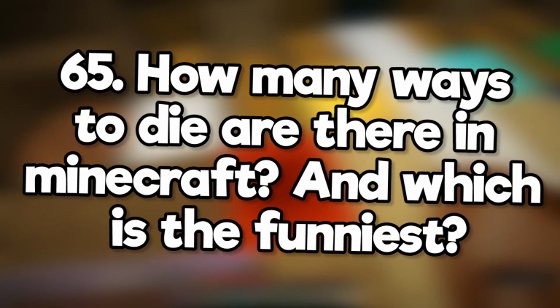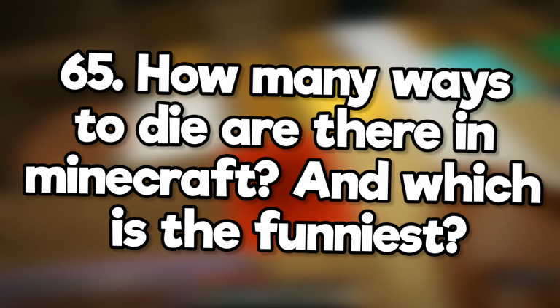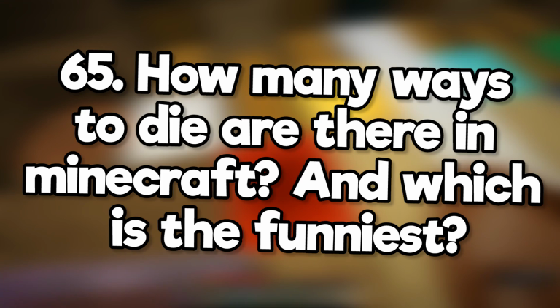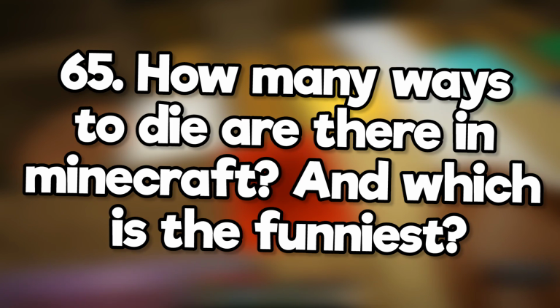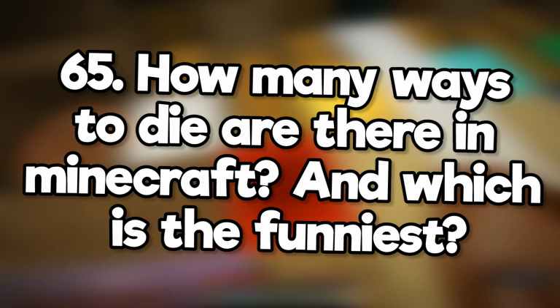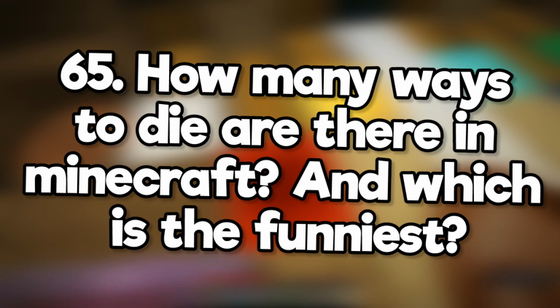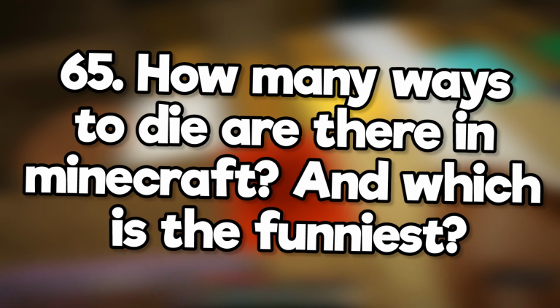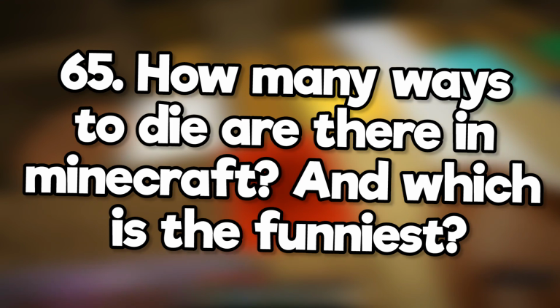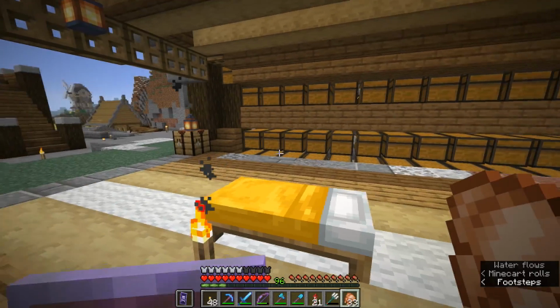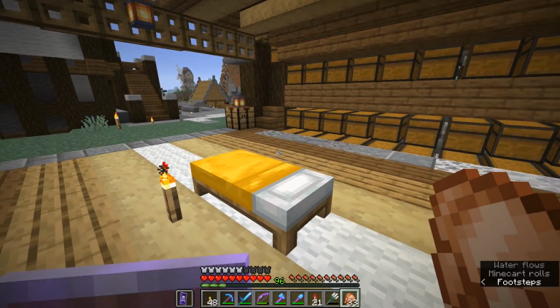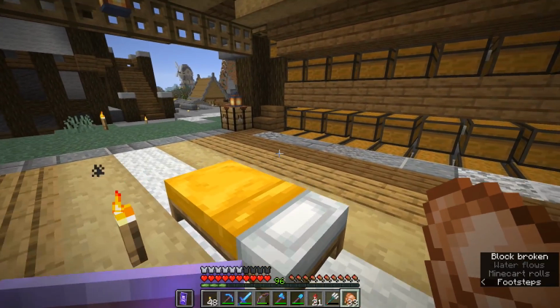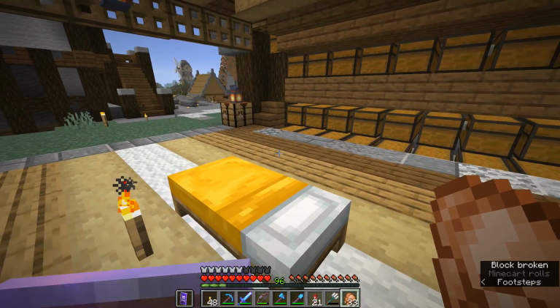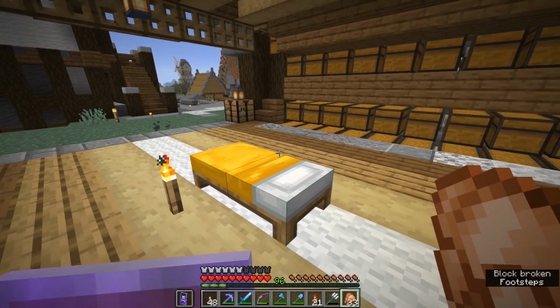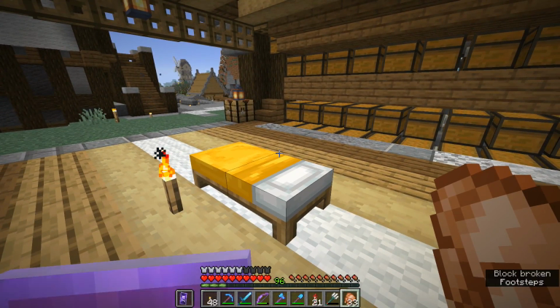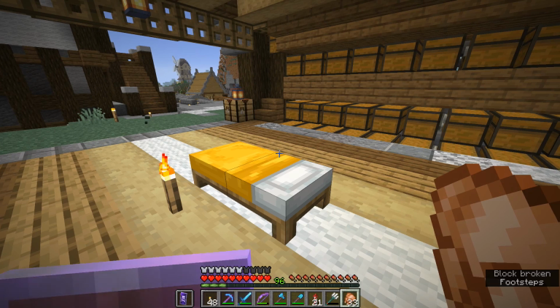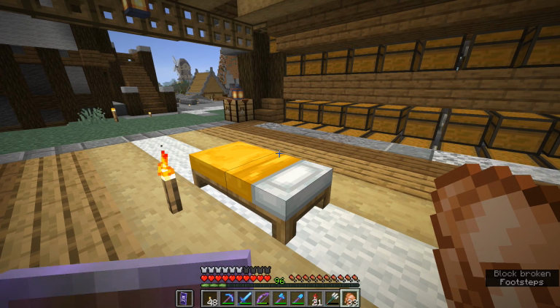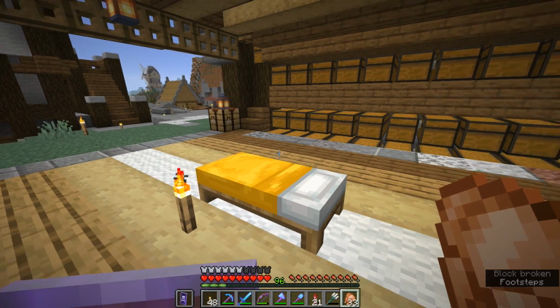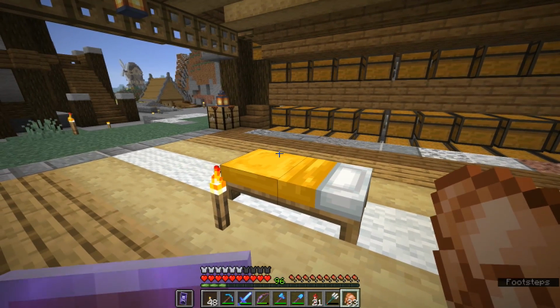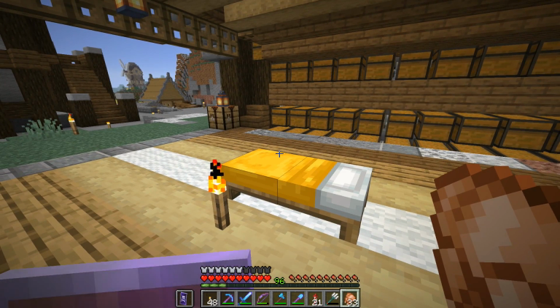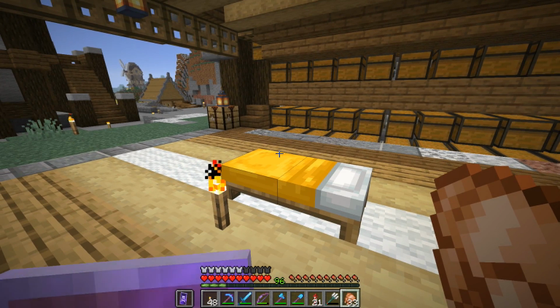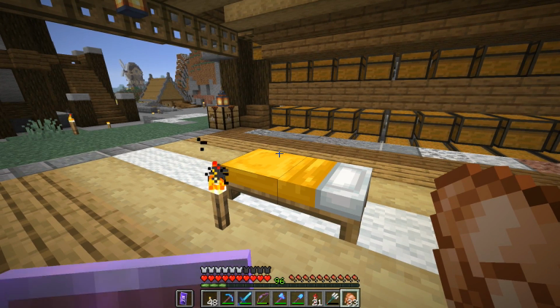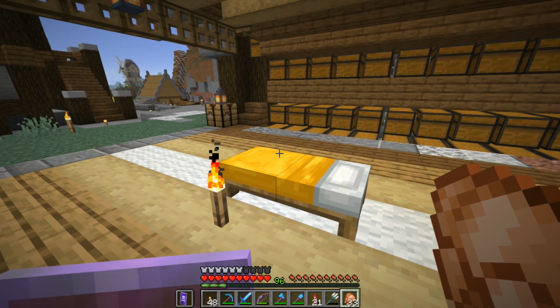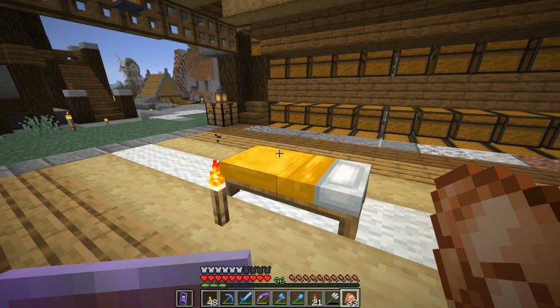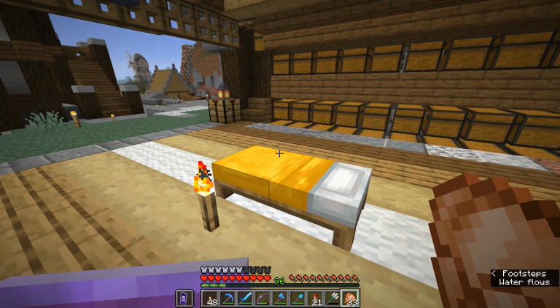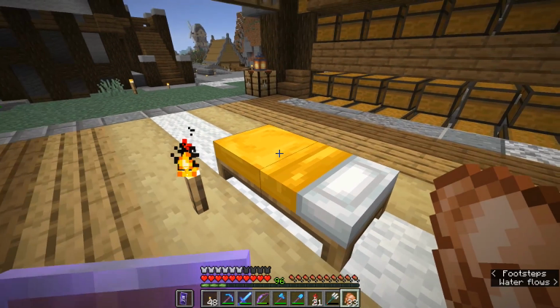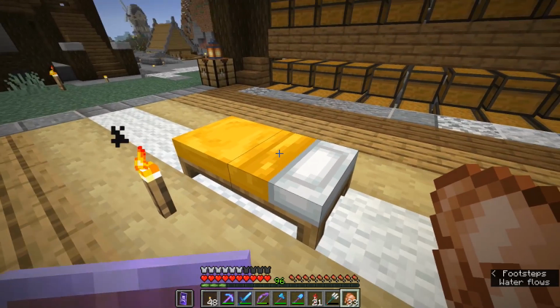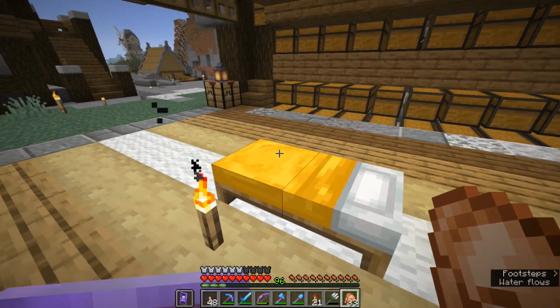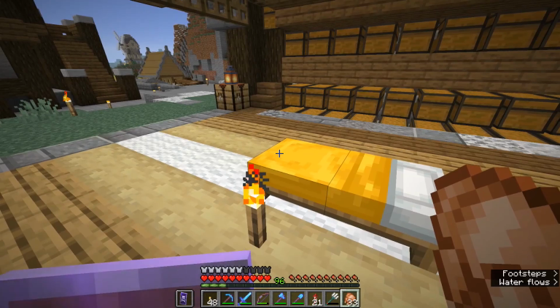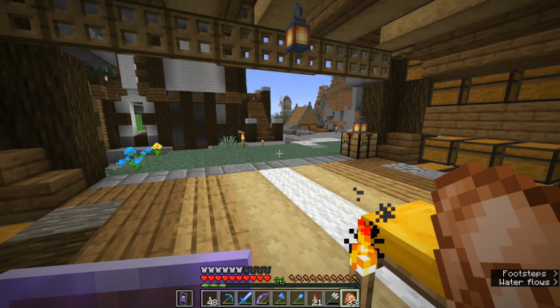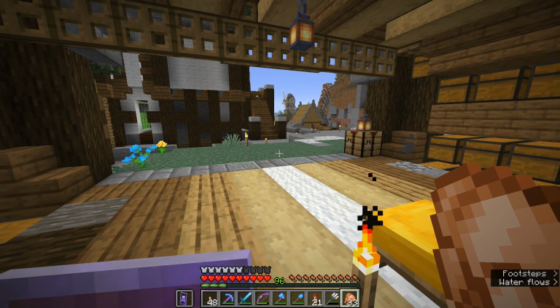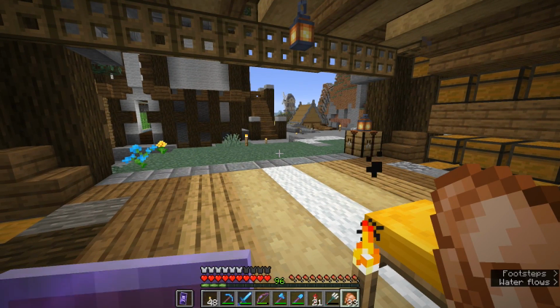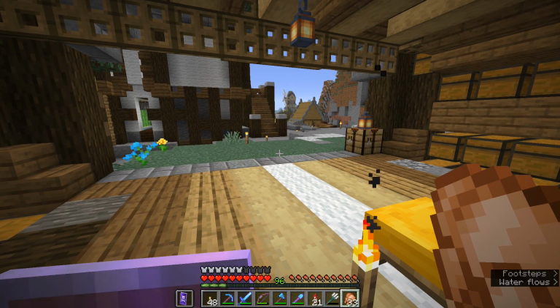How many ways to die are there in Minecraft, and which is the funniest? There are loads of them listed on the Minecraft wiki. My favorite is when you try to sleep in the nether or the end — the bed explodes and it says you were killed by 'intentional game design.'